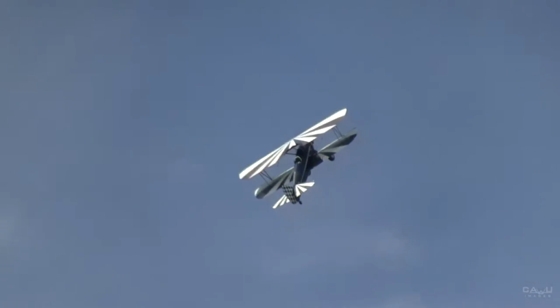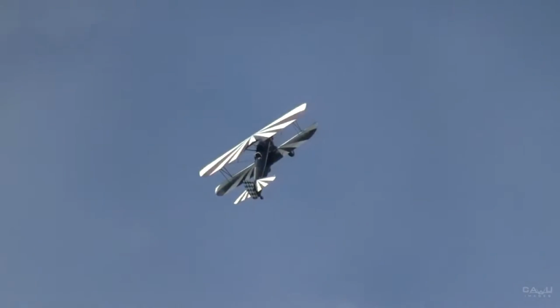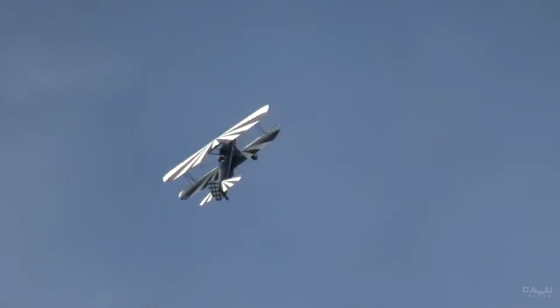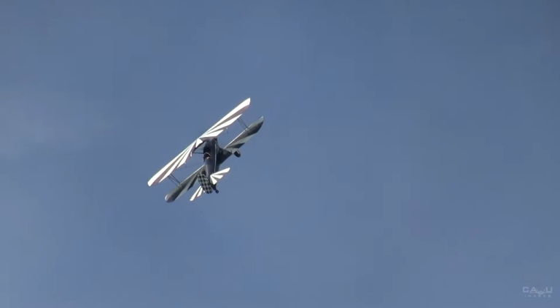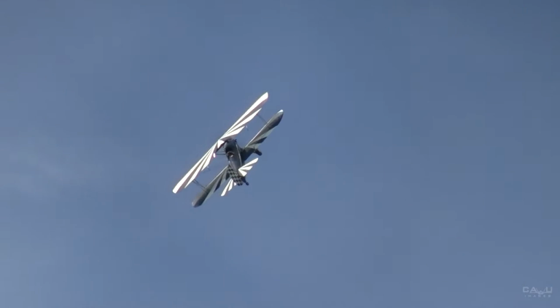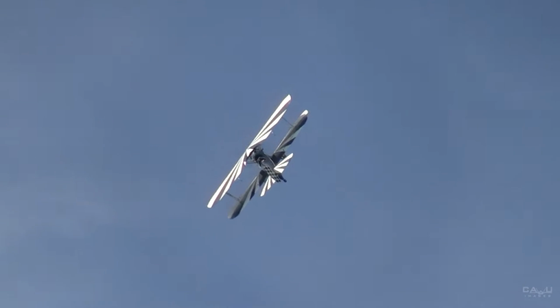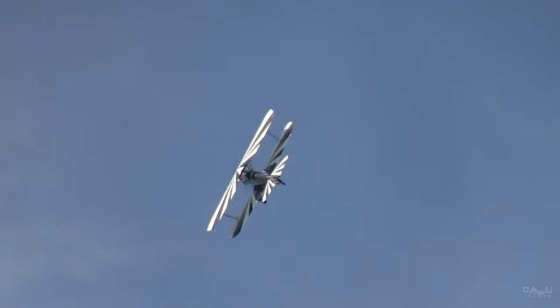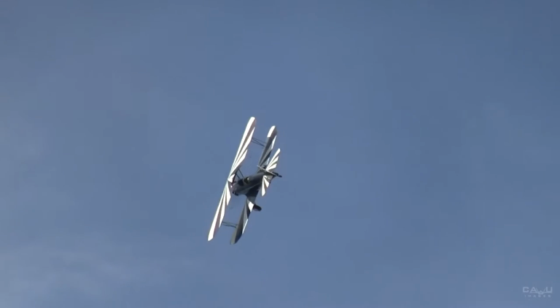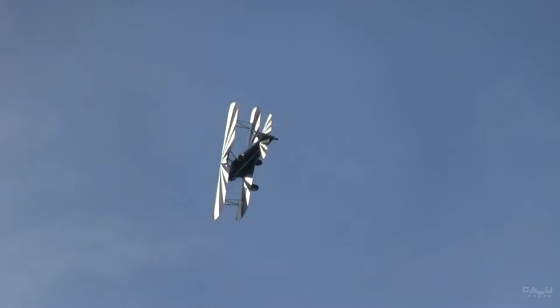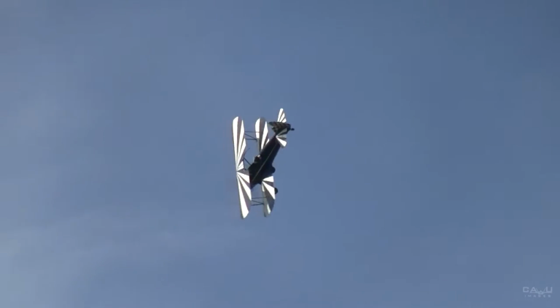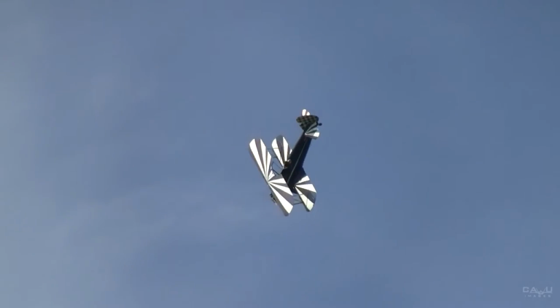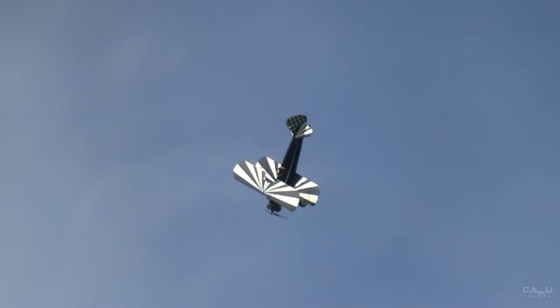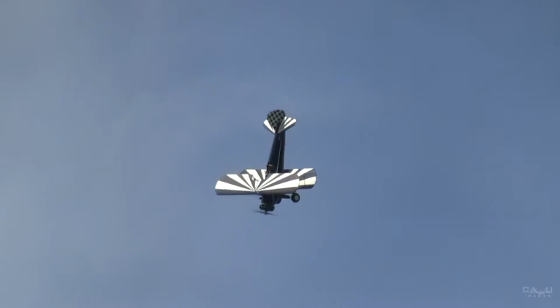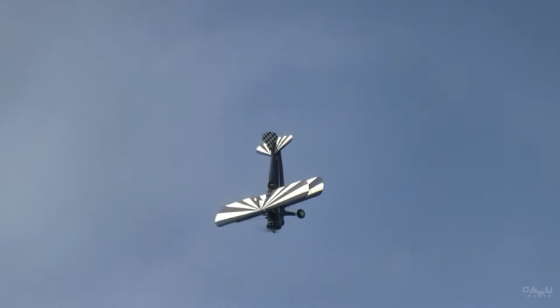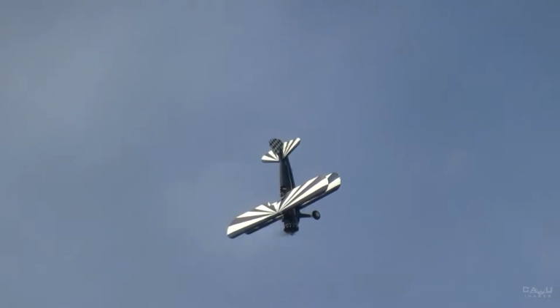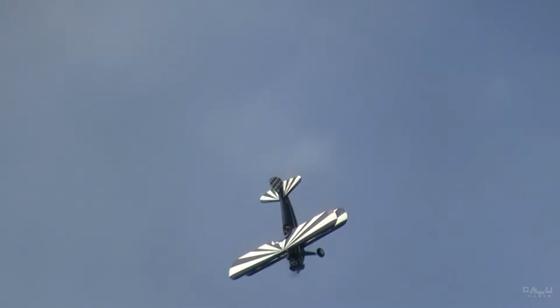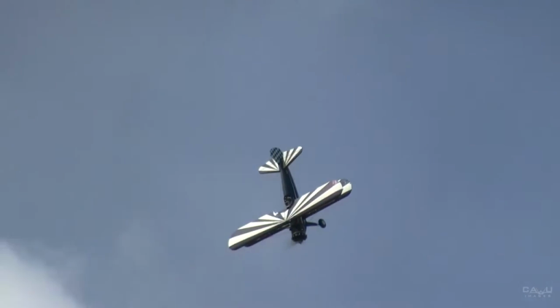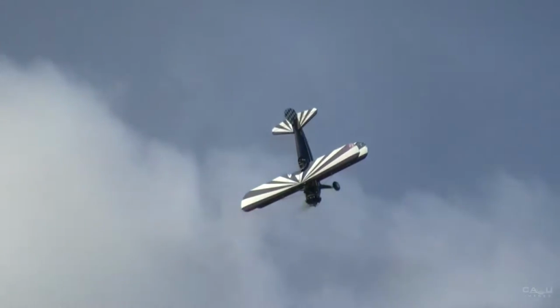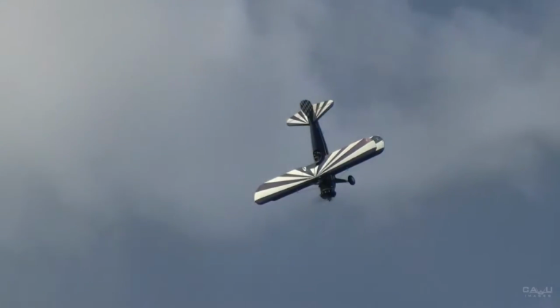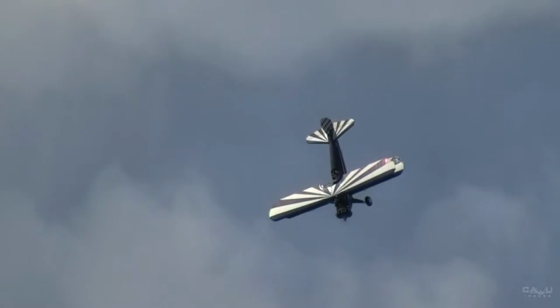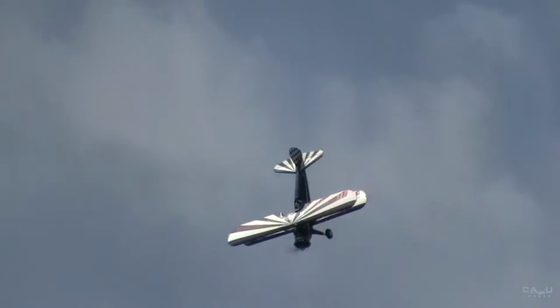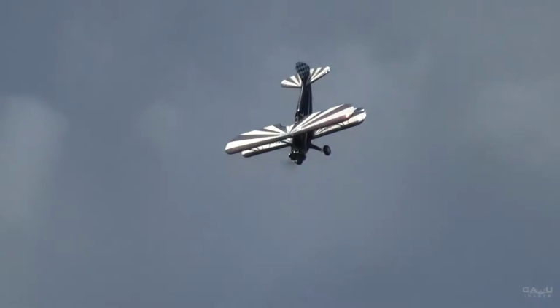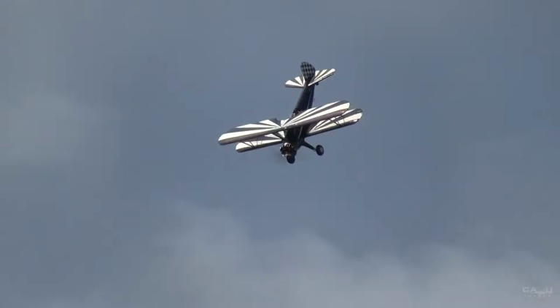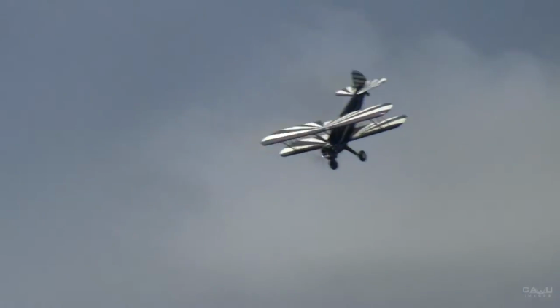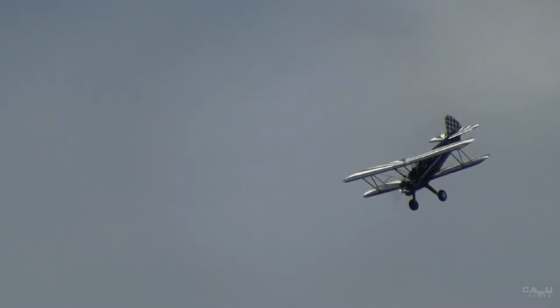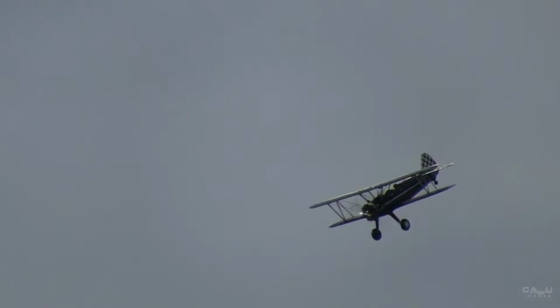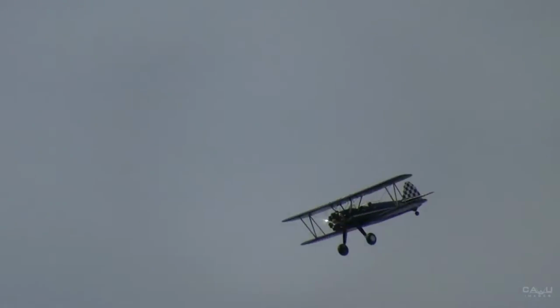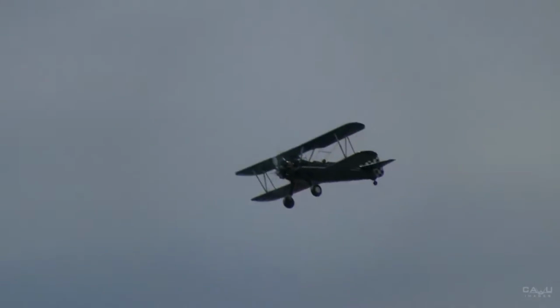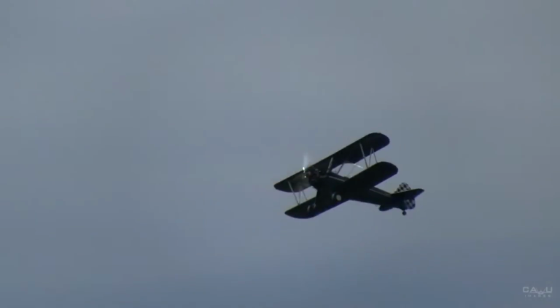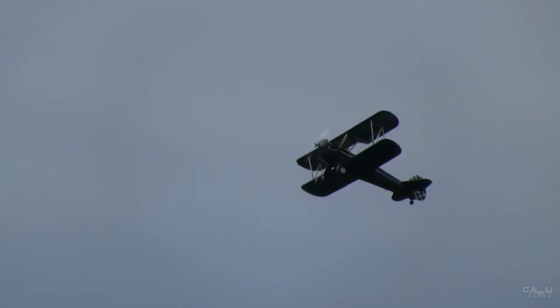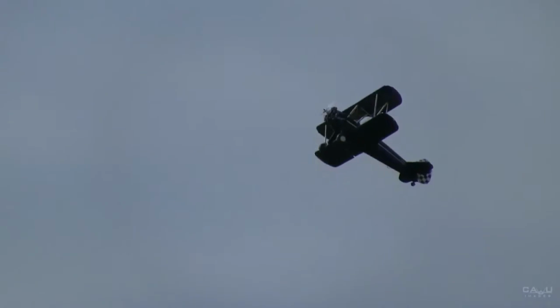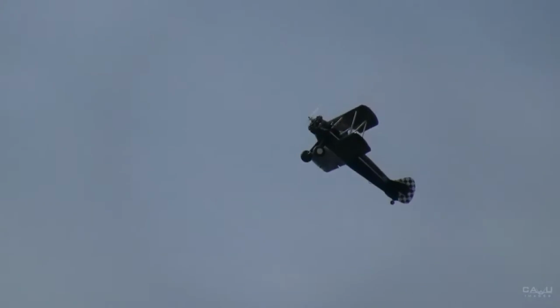Huge Martin Airplane Show coming up next Saturday and Sunday. The DCRC will be out here putting on the most incredible demonstration you've ever seen in your life. Saturday's the best day but Sunday is also a good one.